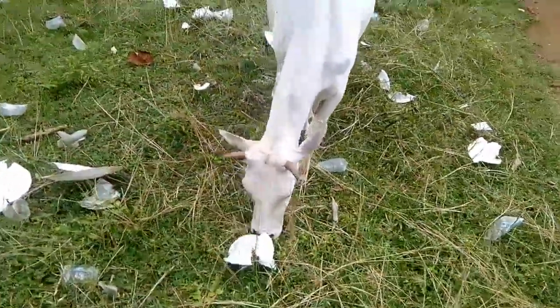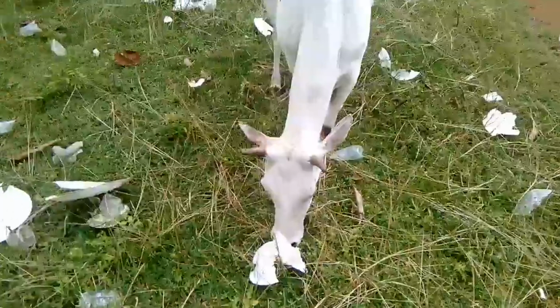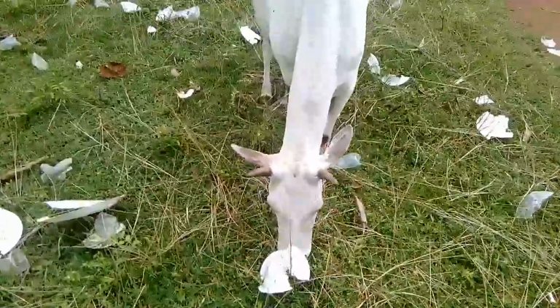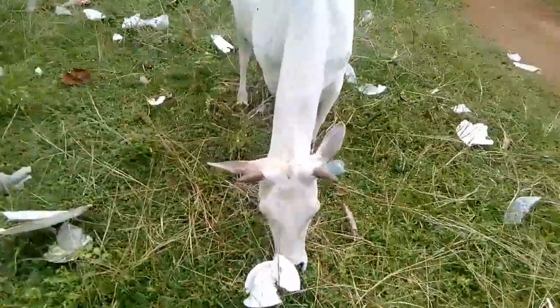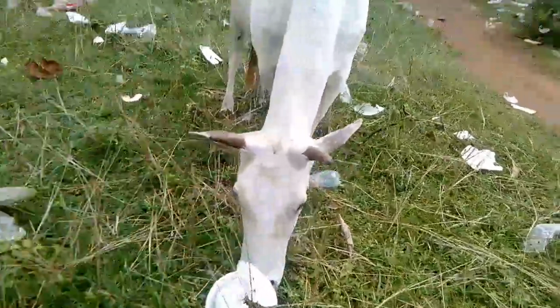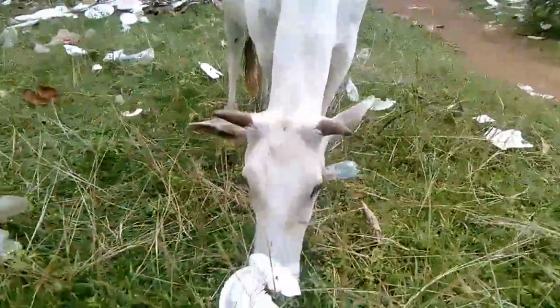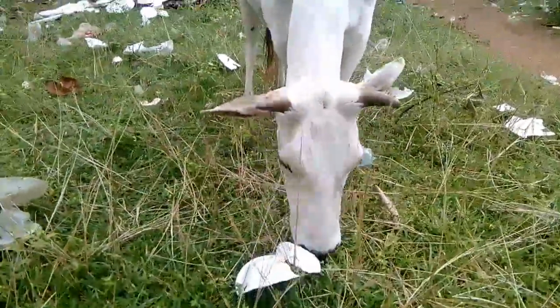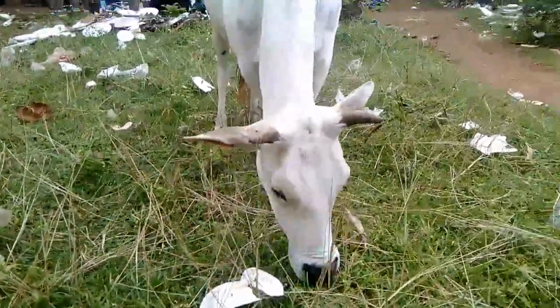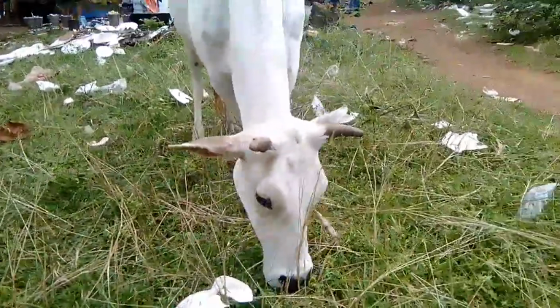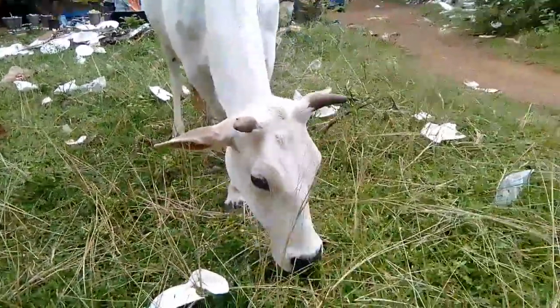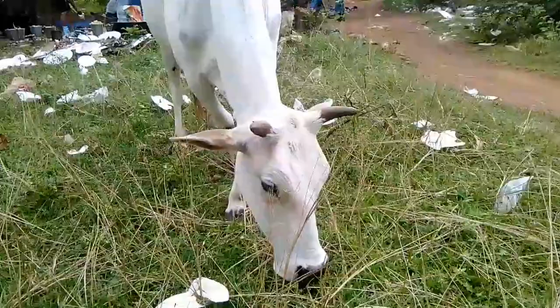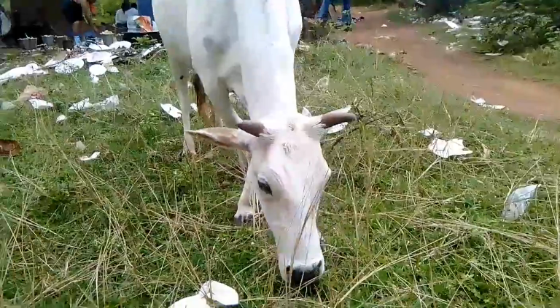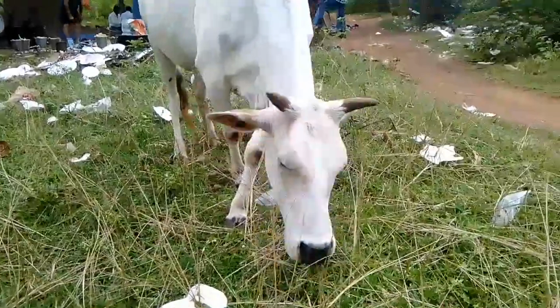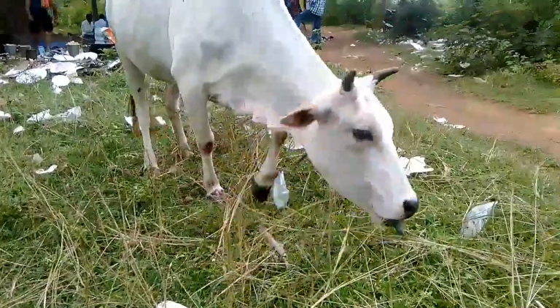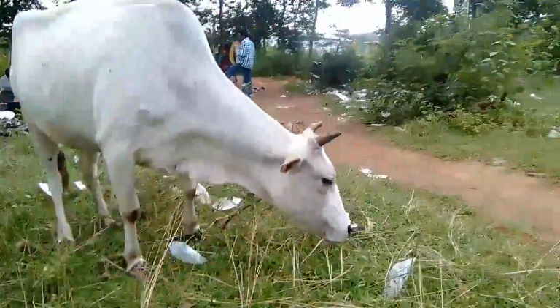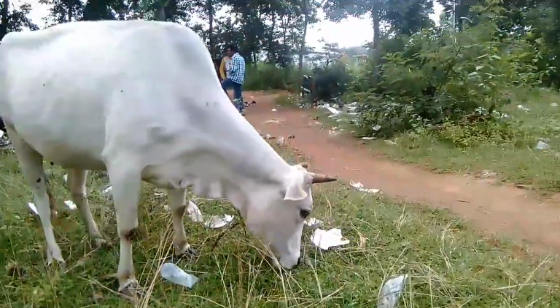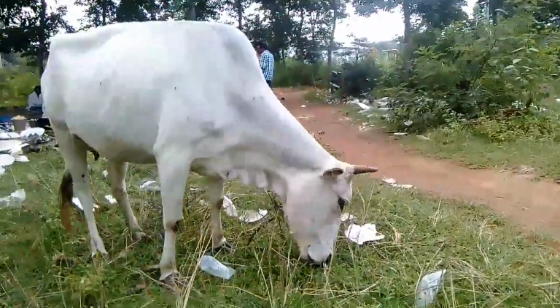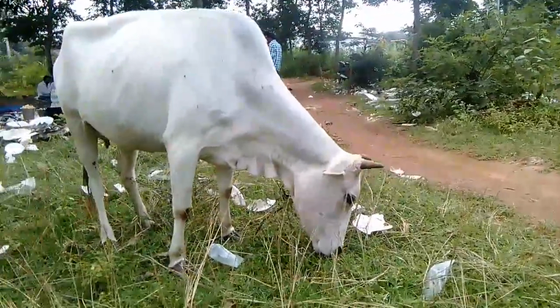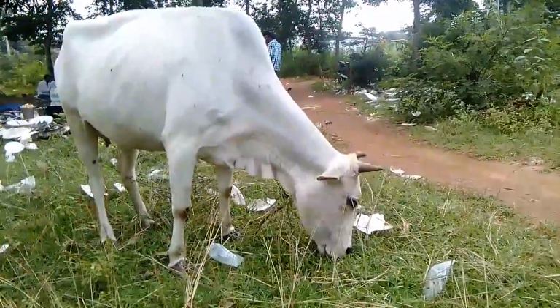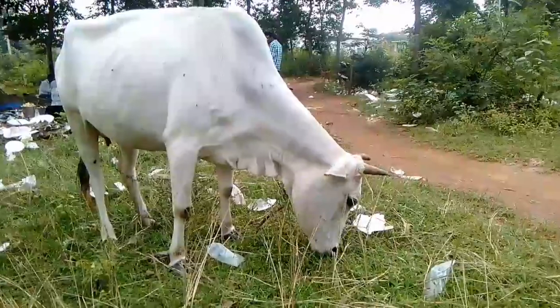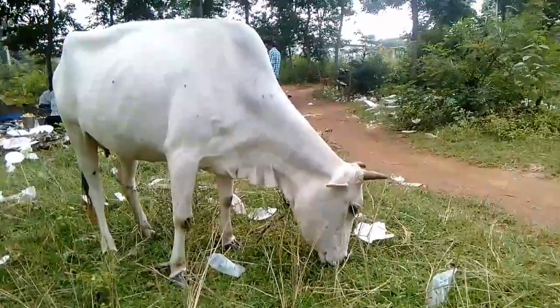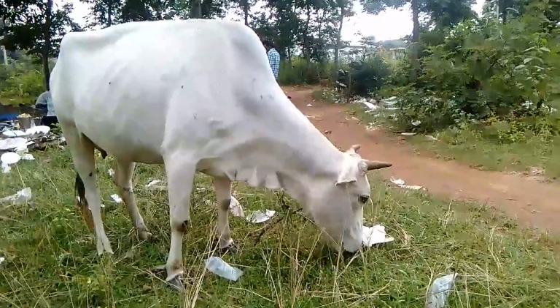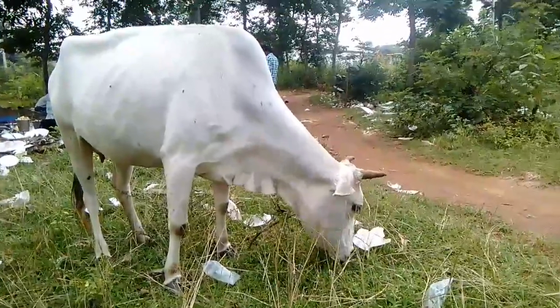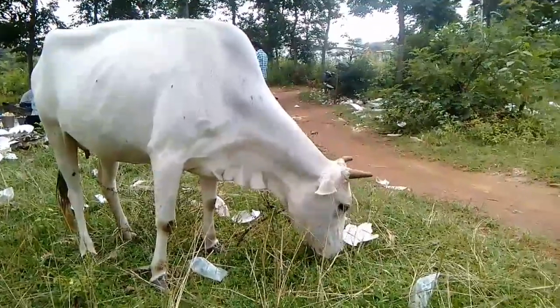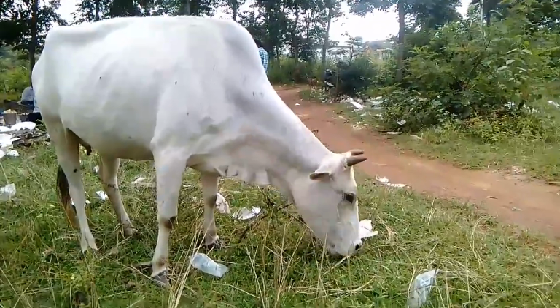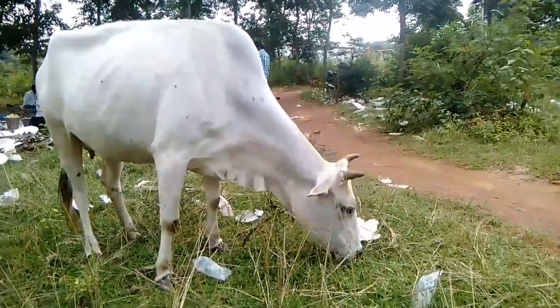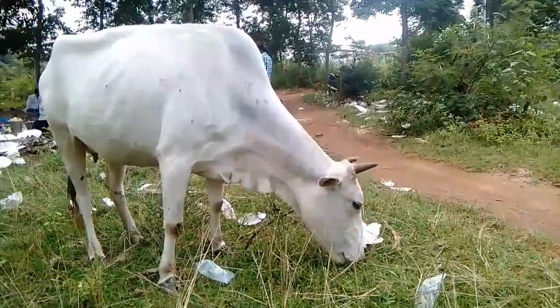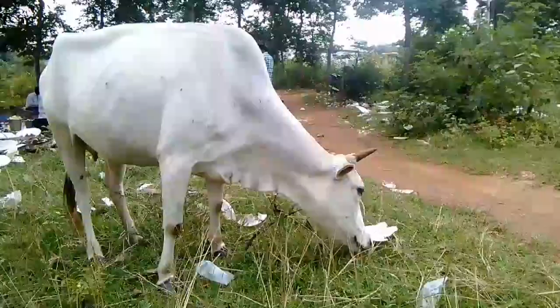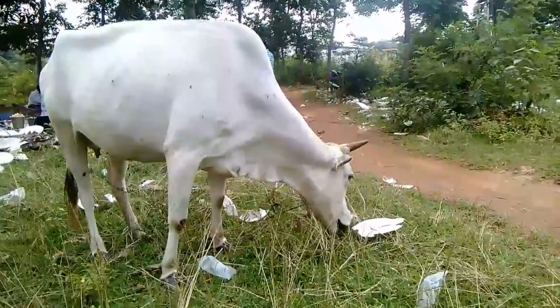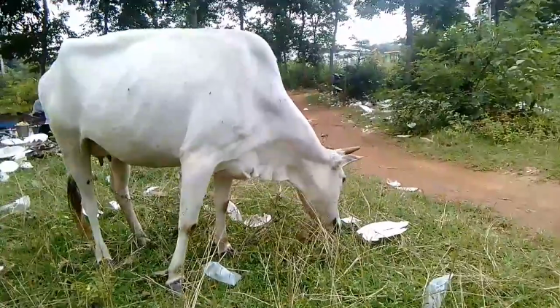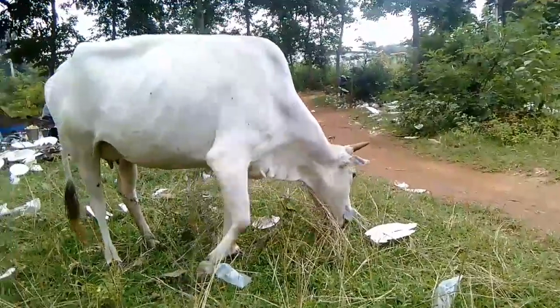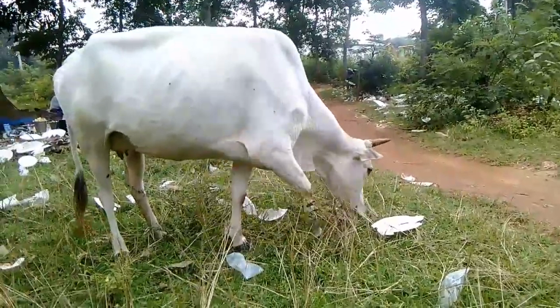Look at the head, how it looks. It is very pure. I hope it is Ghomushari breed.